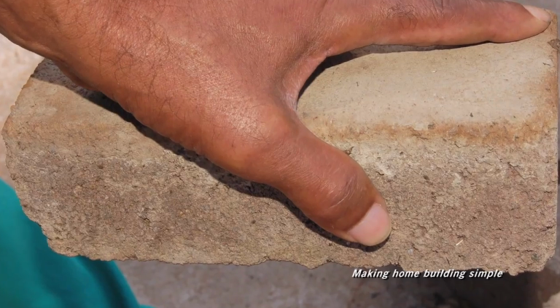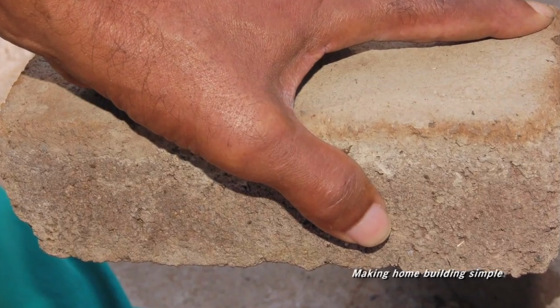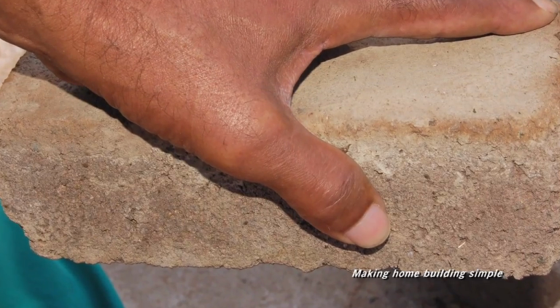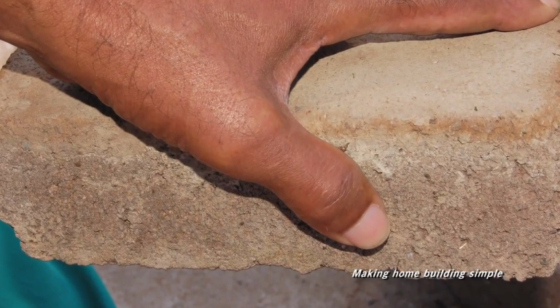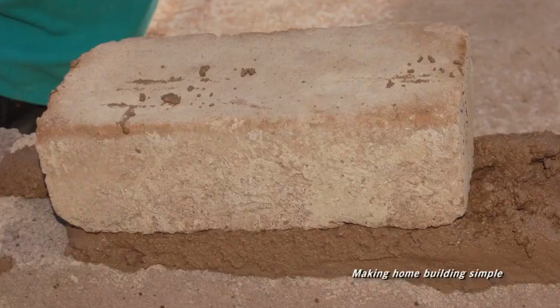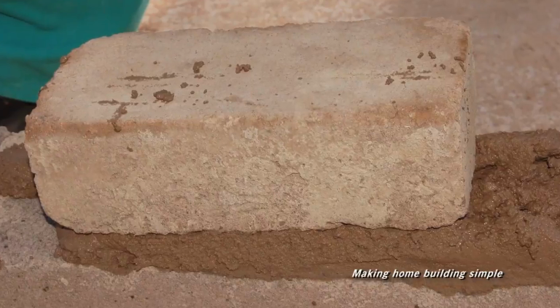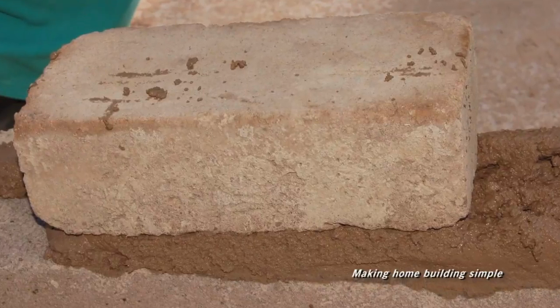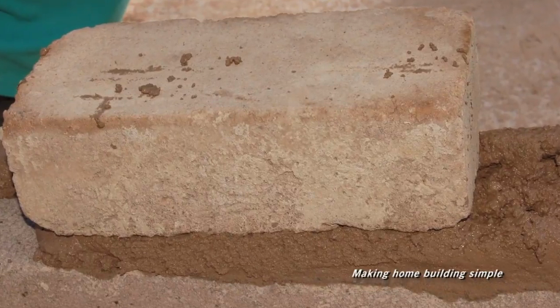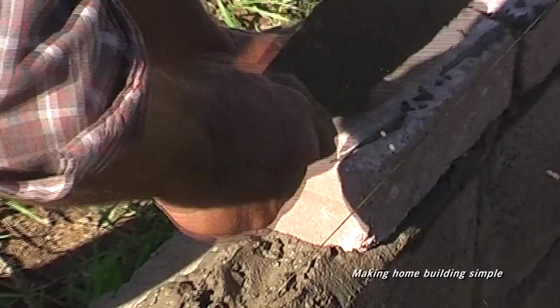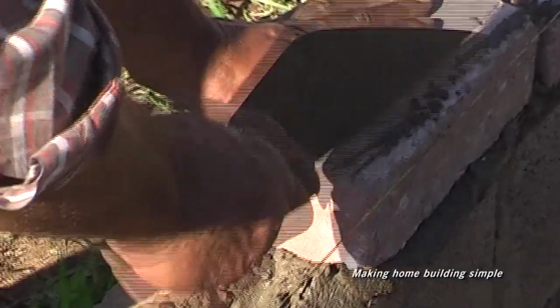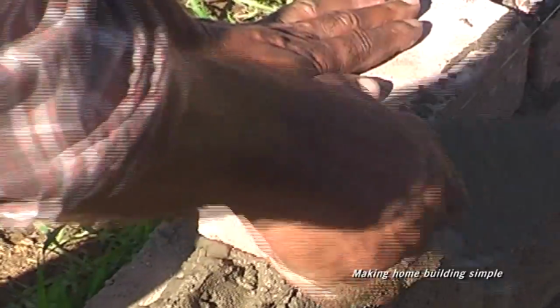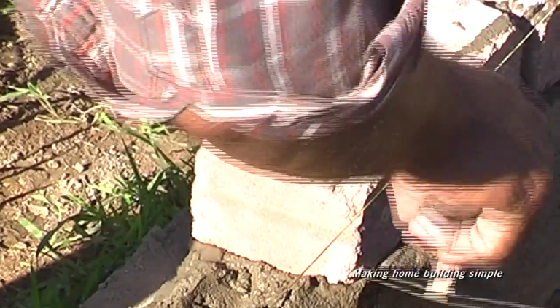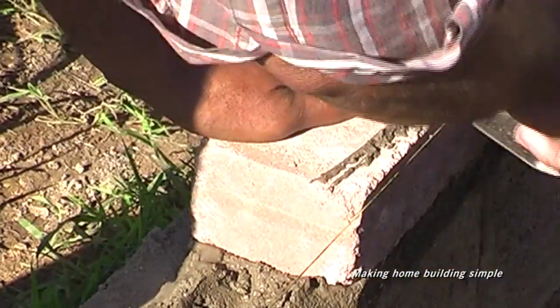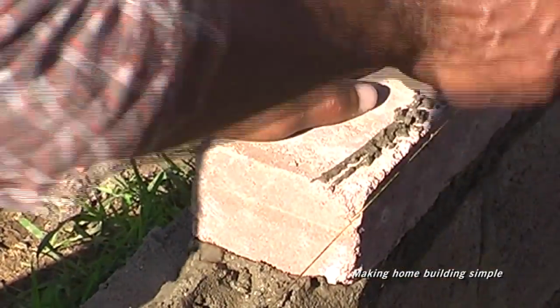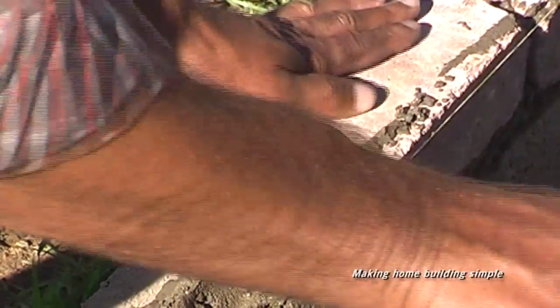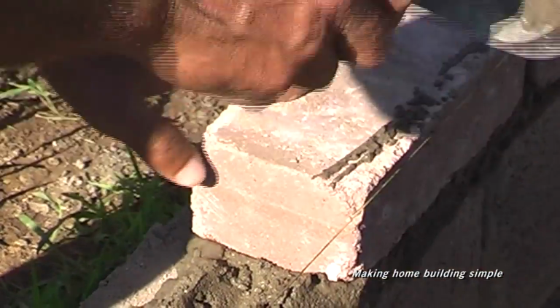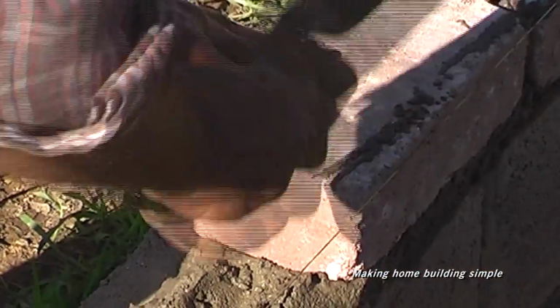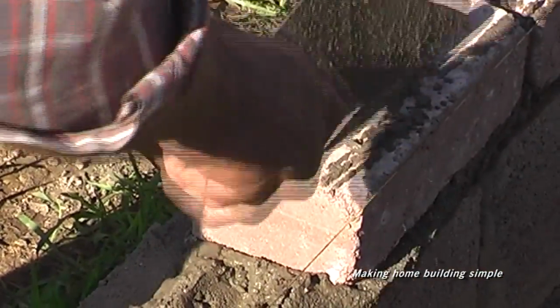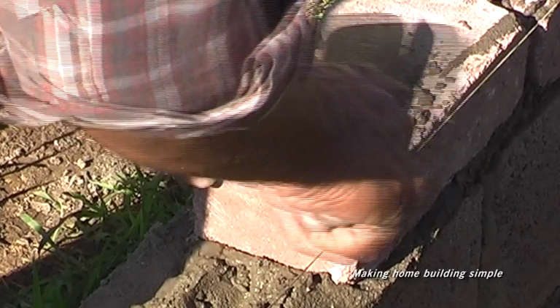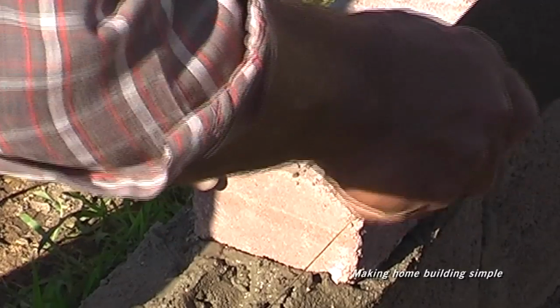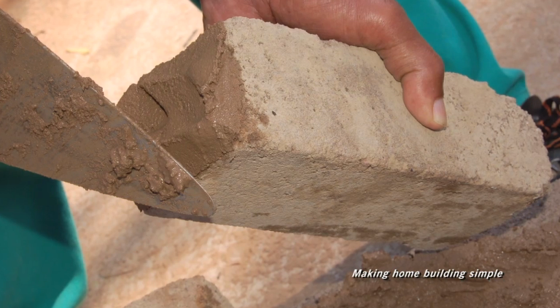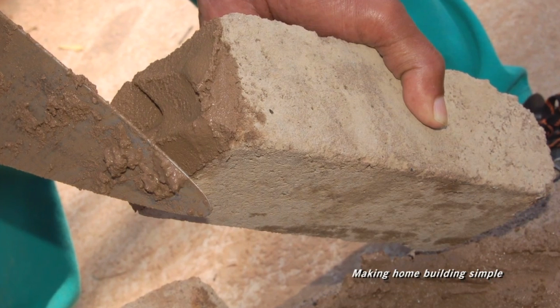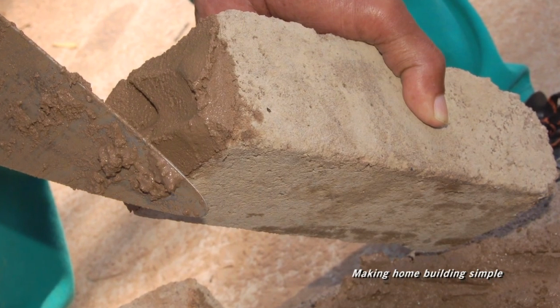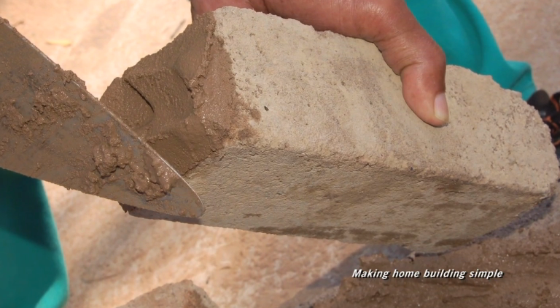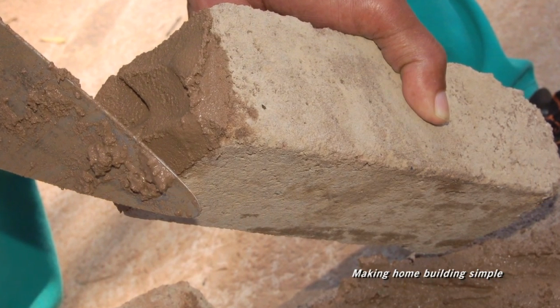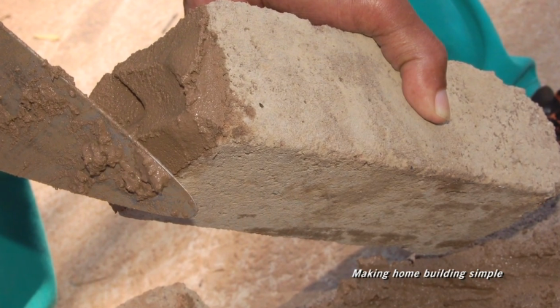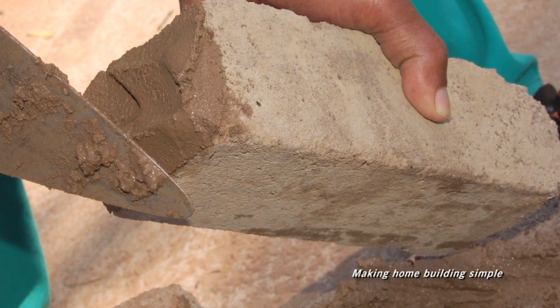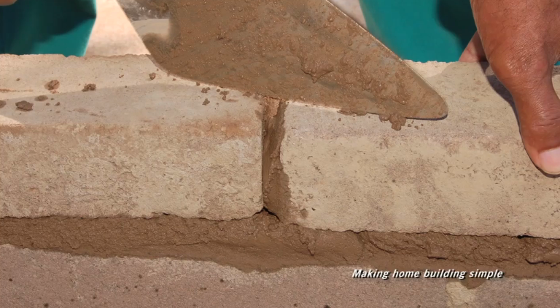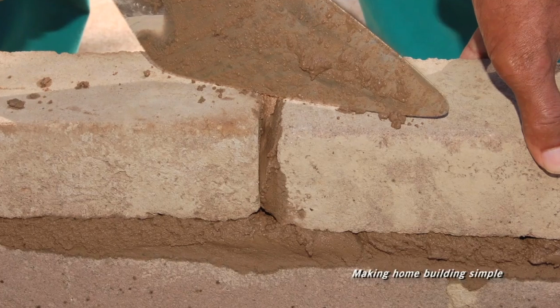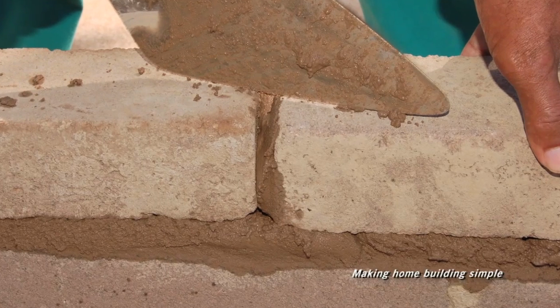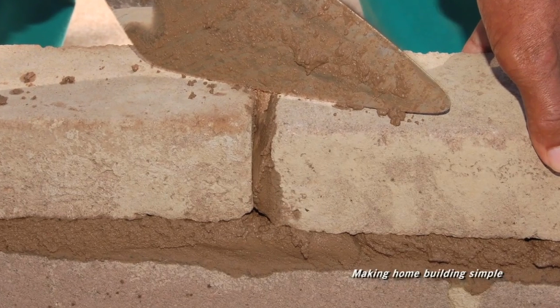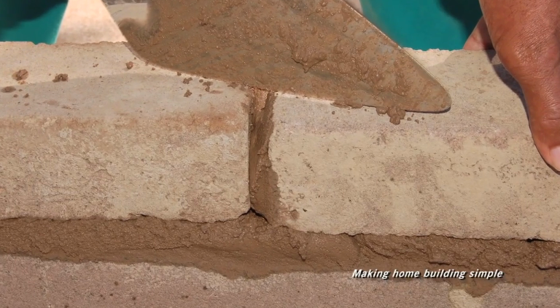Pick up a brick with your other hand and press the brick into the bed. Pick up excess mortar by scraping the trowel along the face of the wall, then spread mortar onto the header of the next brick.